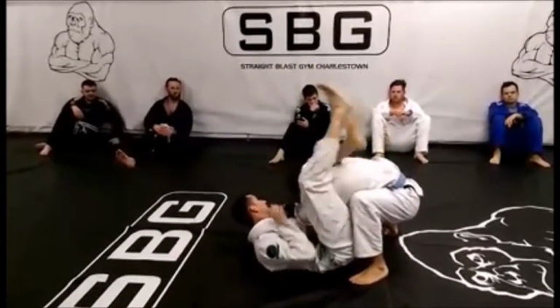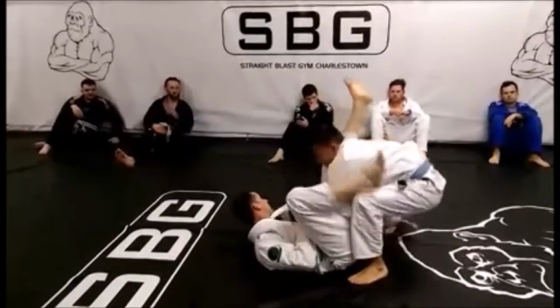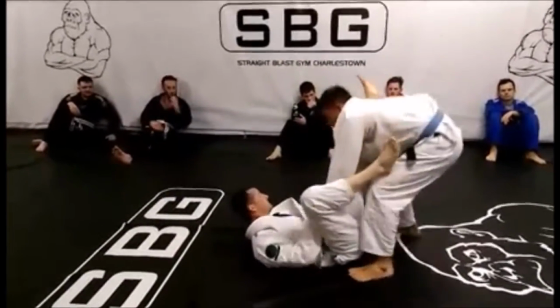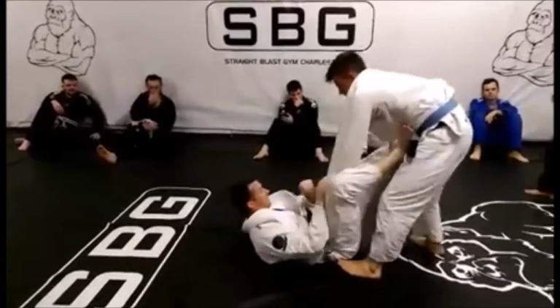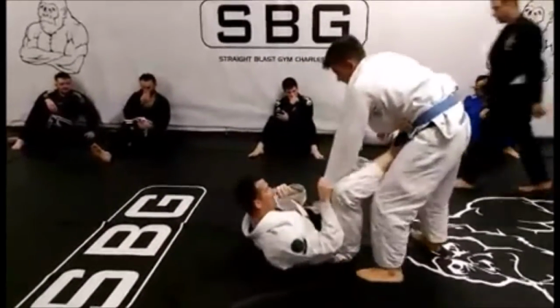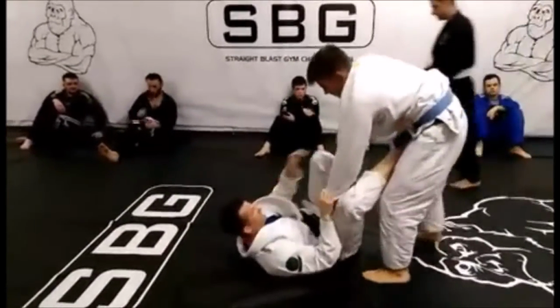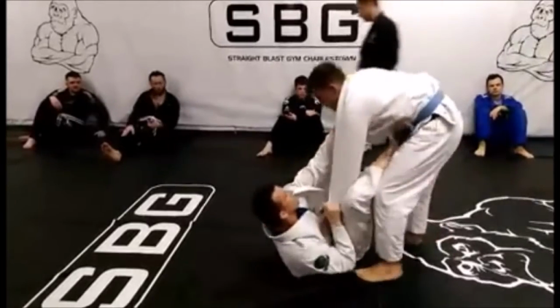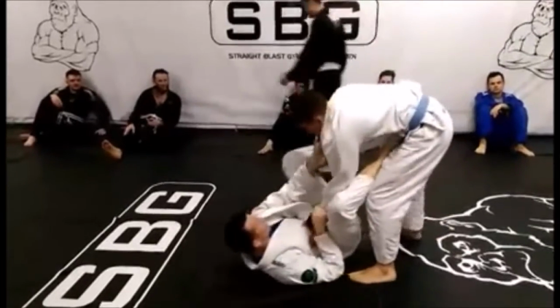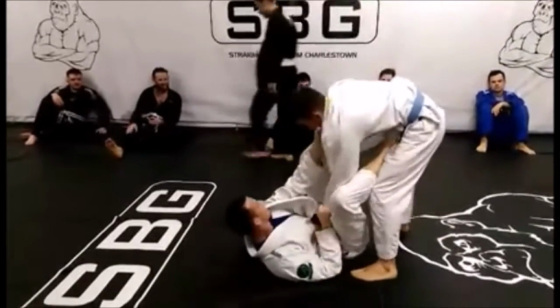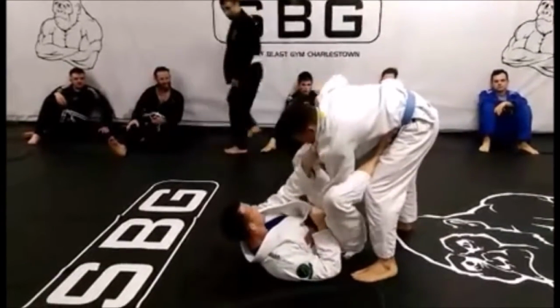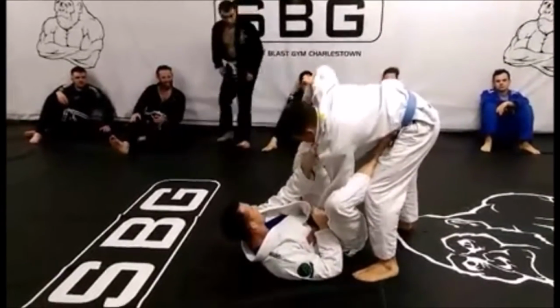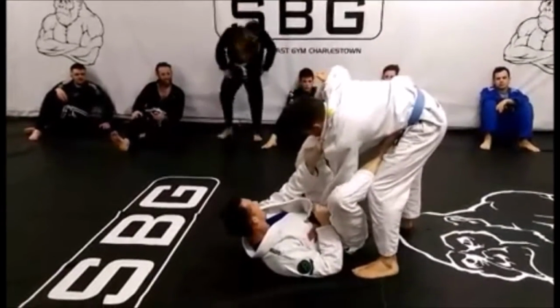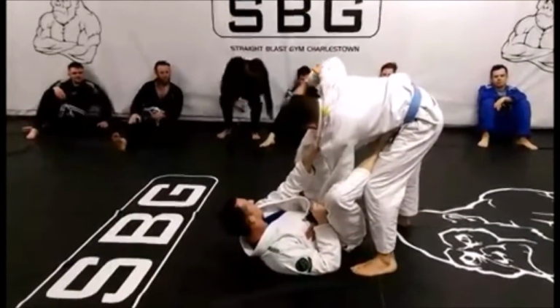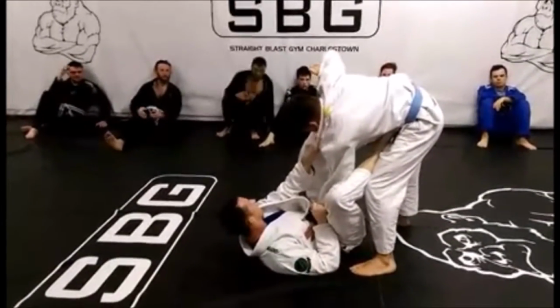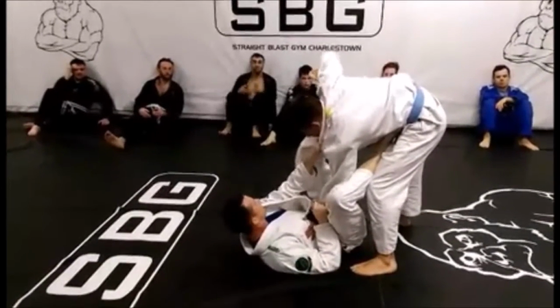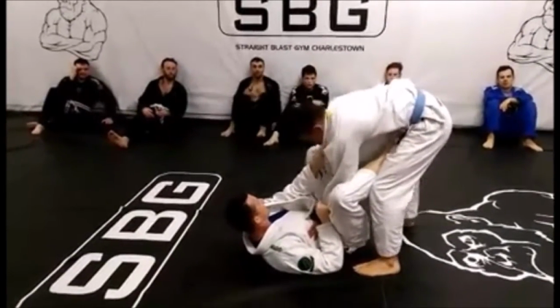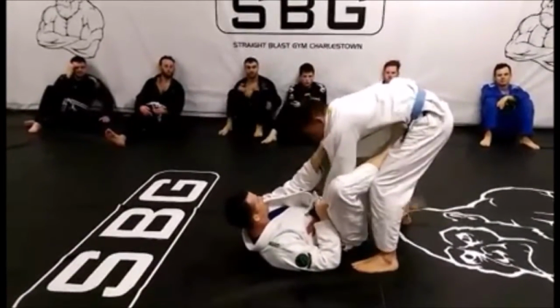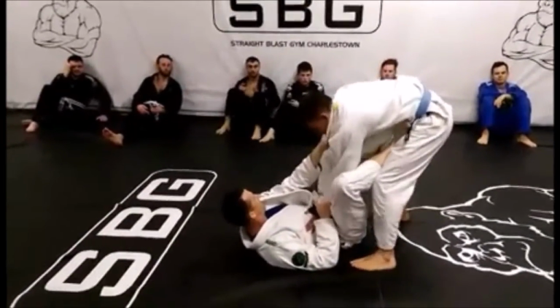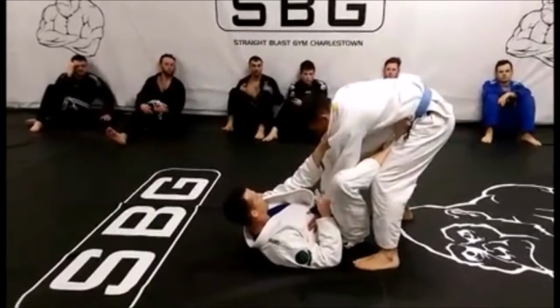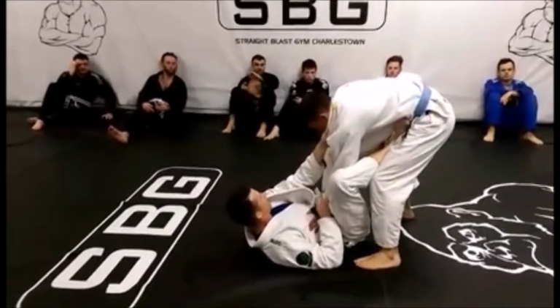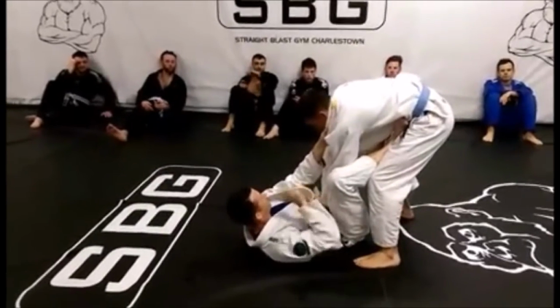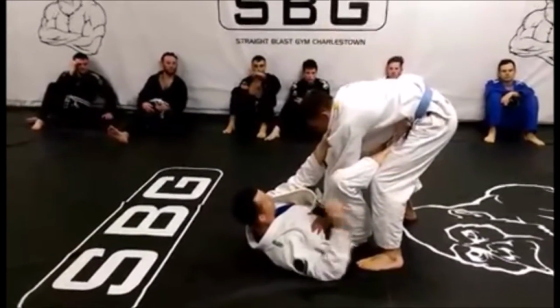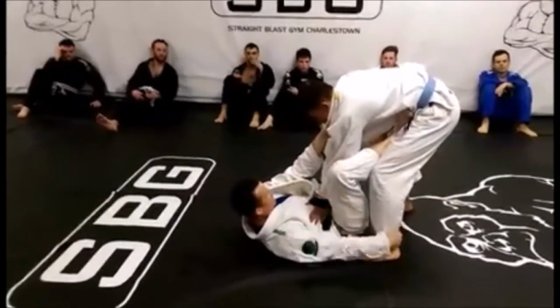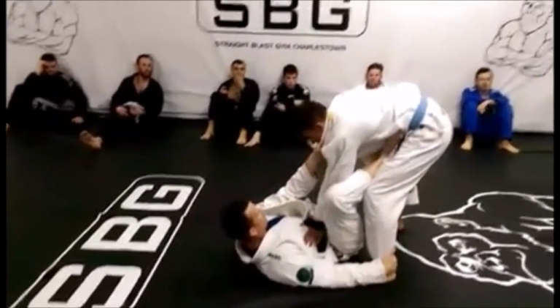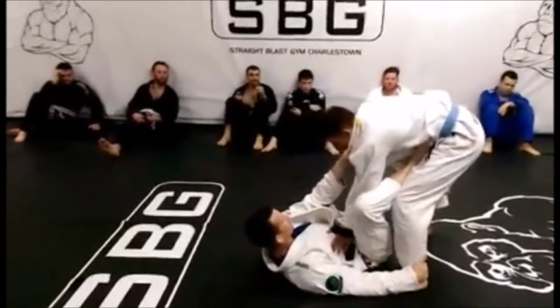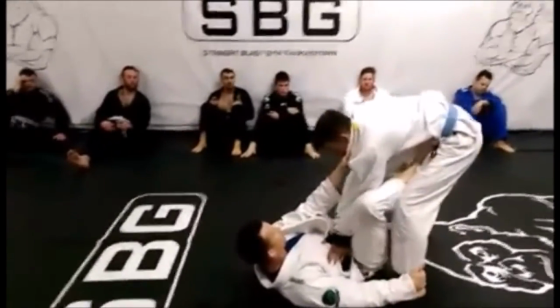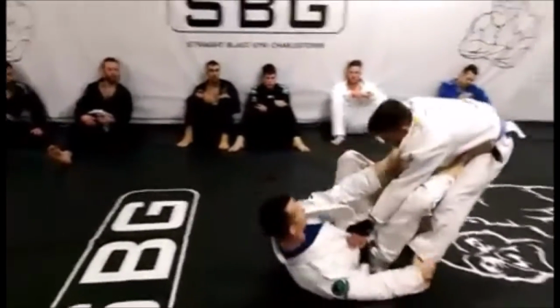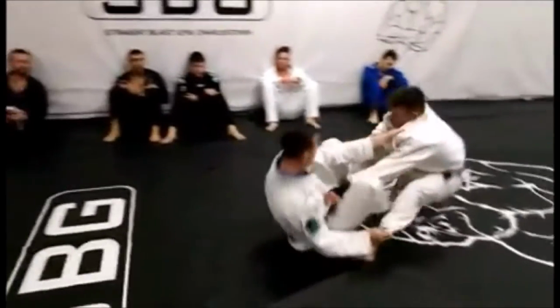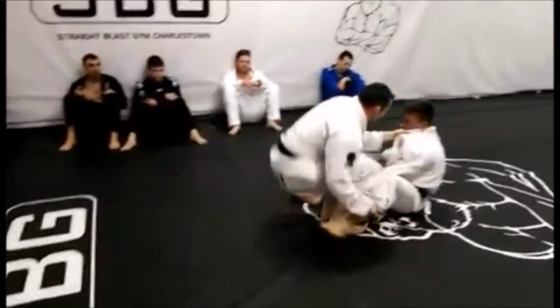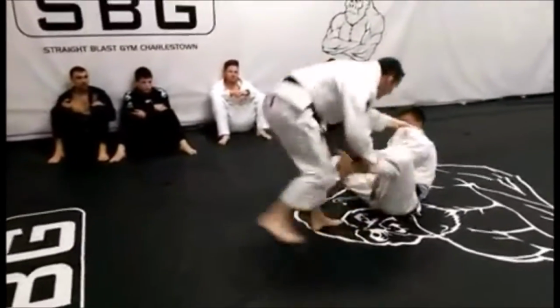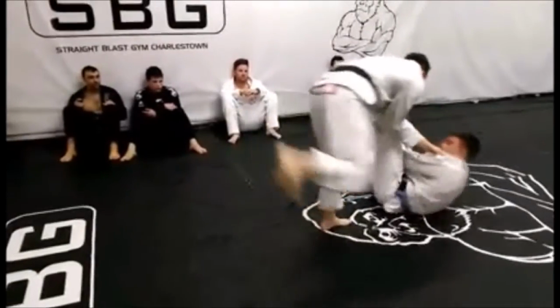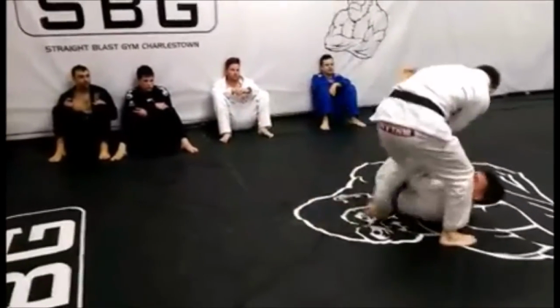That's the first one. In the second position, he grabs my shin, pushing my leg down. Catch a butterfly hook, let go of the sleeve, catch the foot, push and pull, come up, pass.